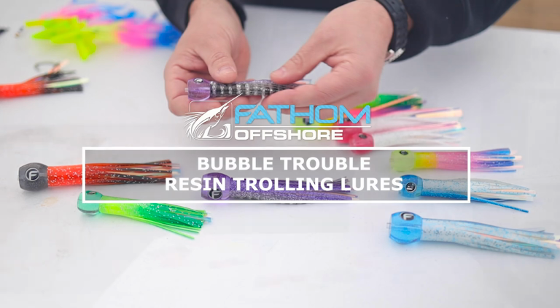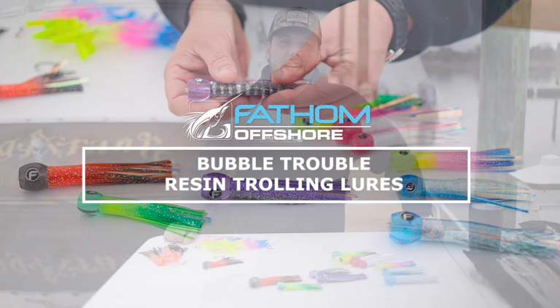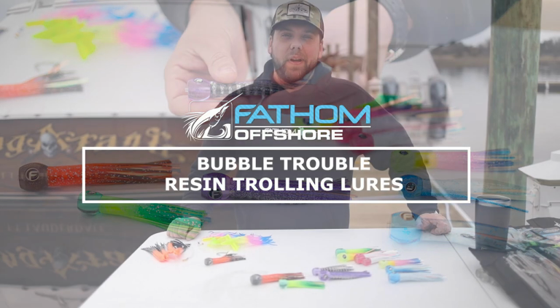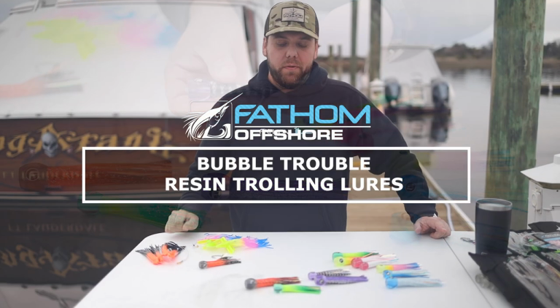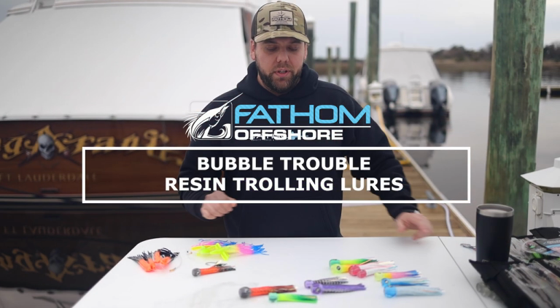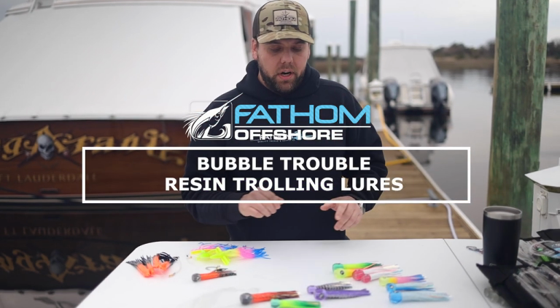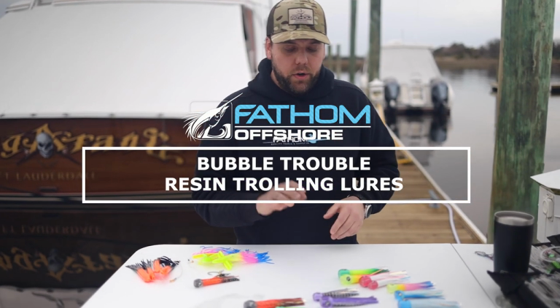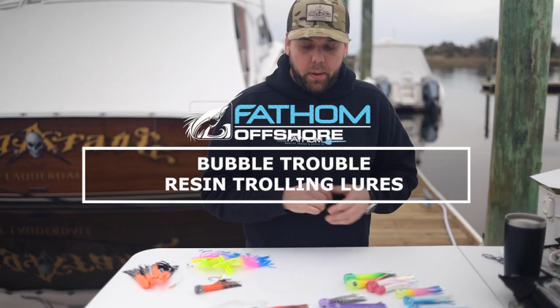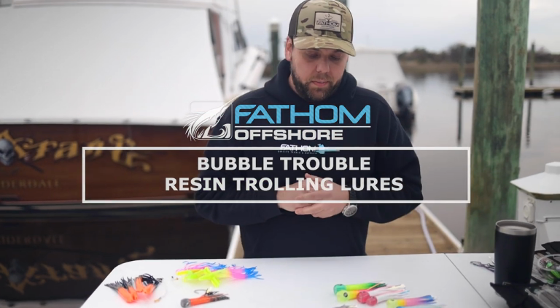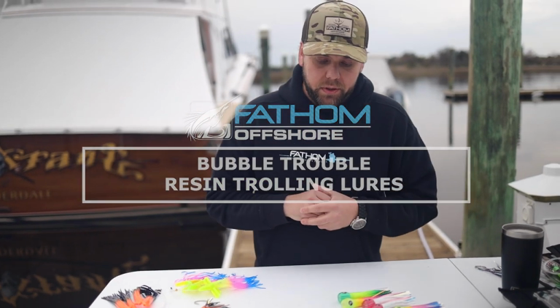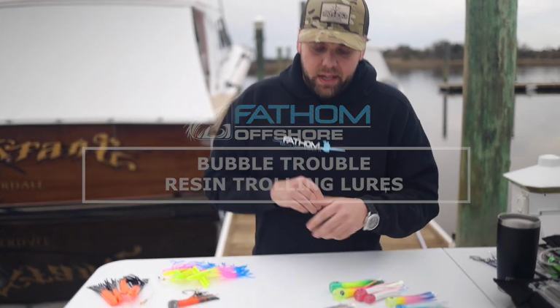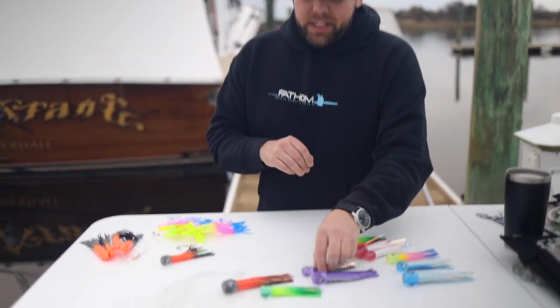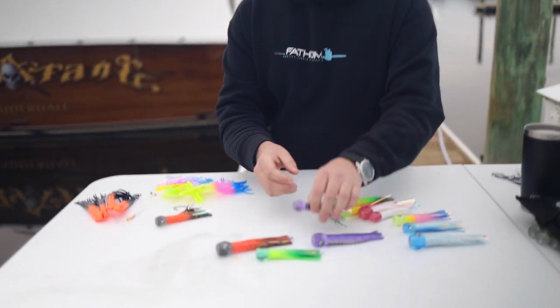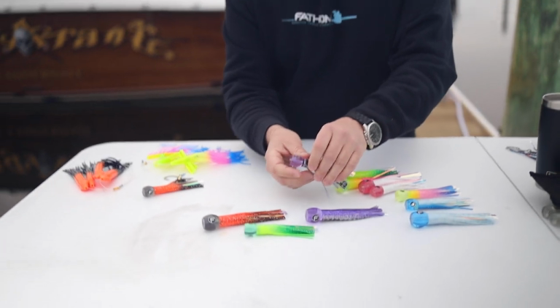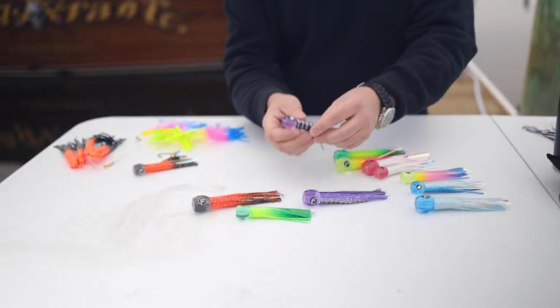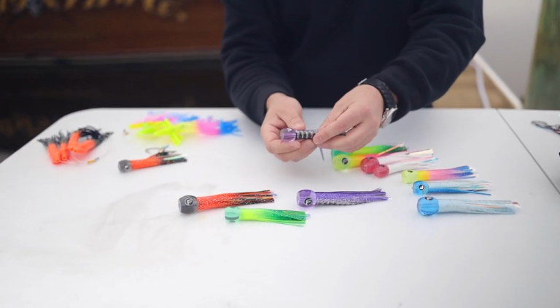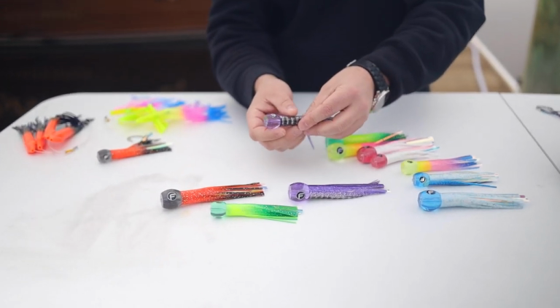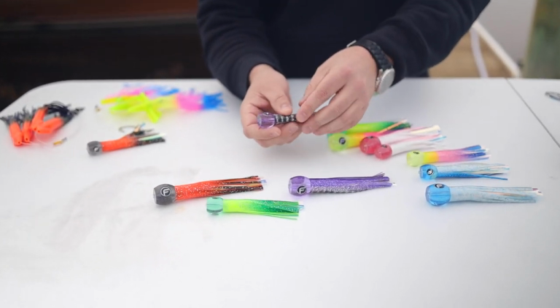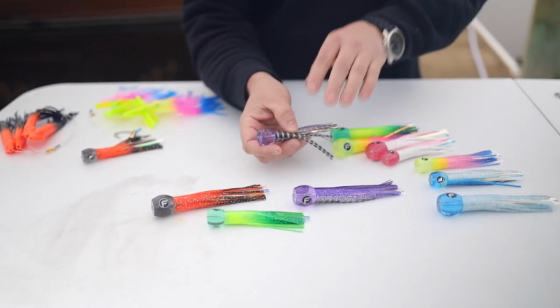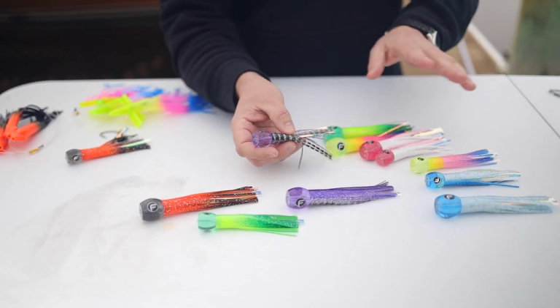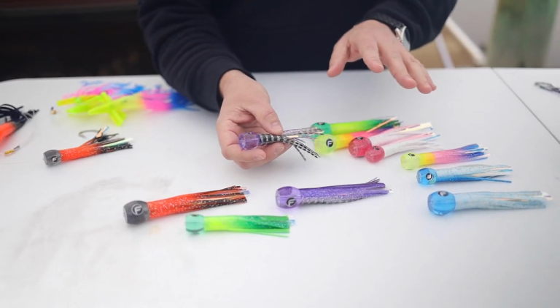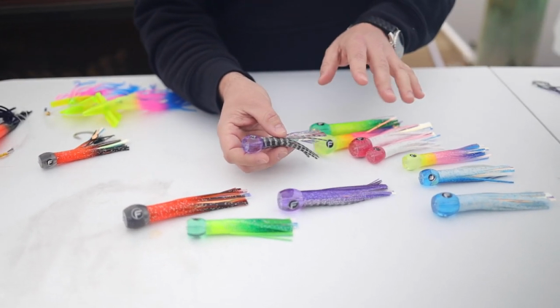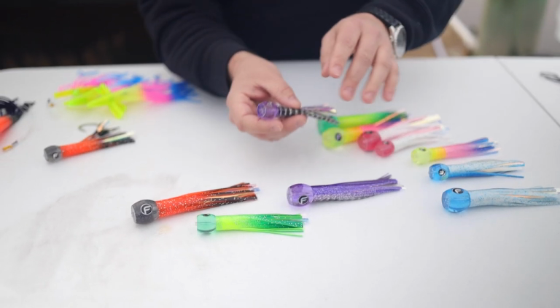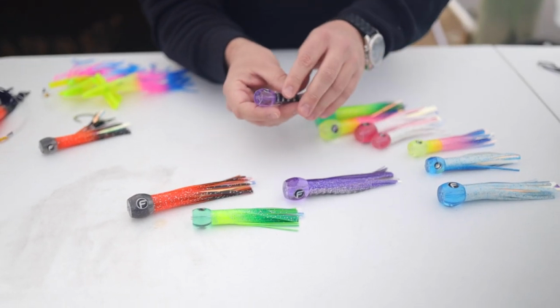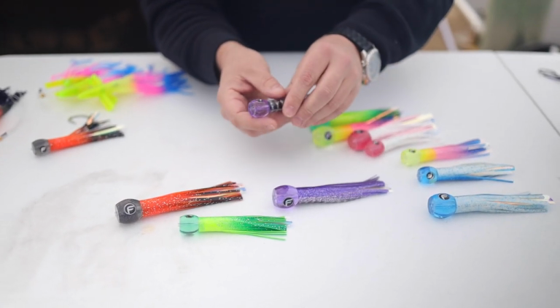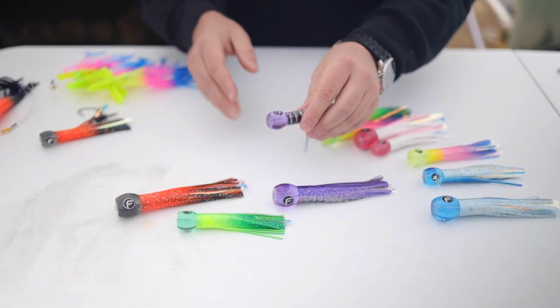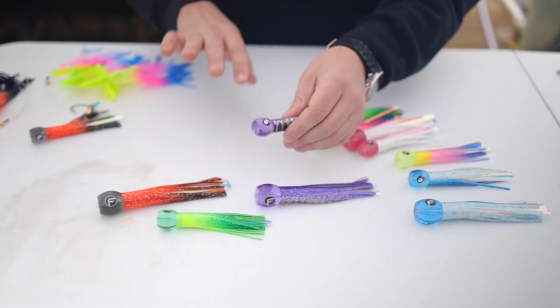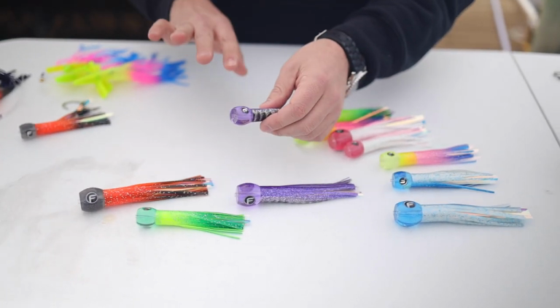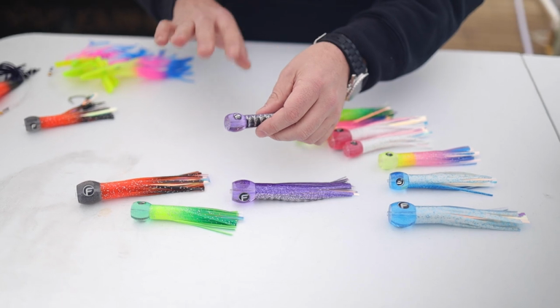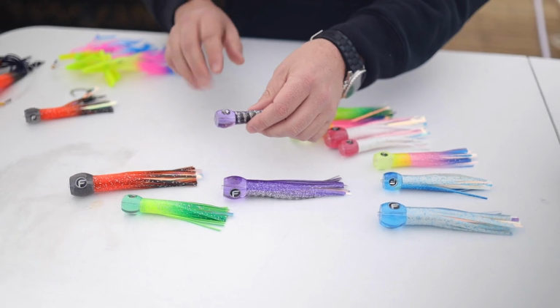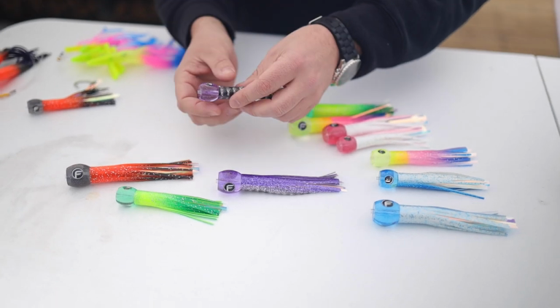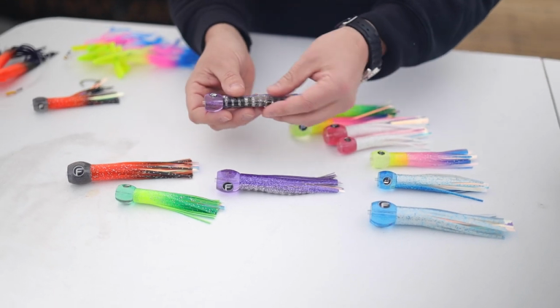Hey guys, Andy with Fathom Offshore. So let's talk about our new Bubble Trouble Lures. These lures are poured out of the same resin that we make our standard resin style lures. Only difference is they're really cool, like light translucent colors.